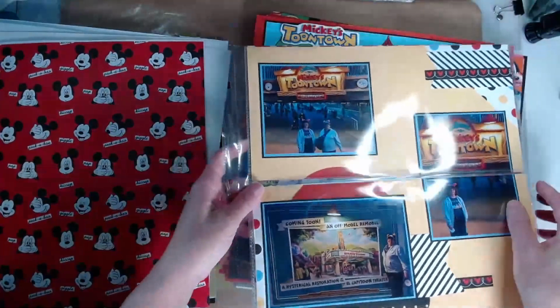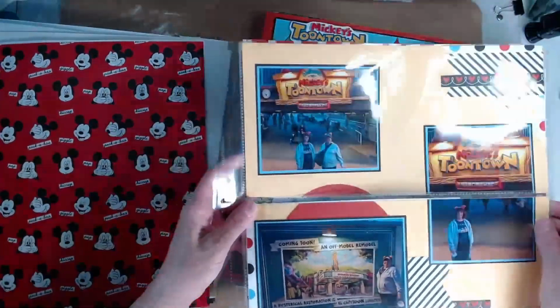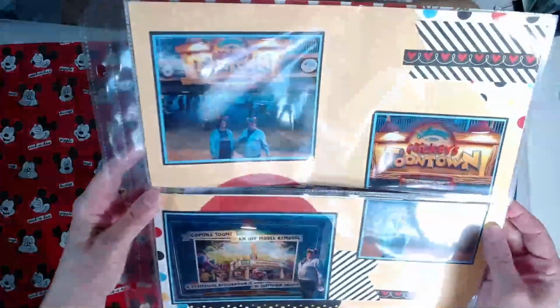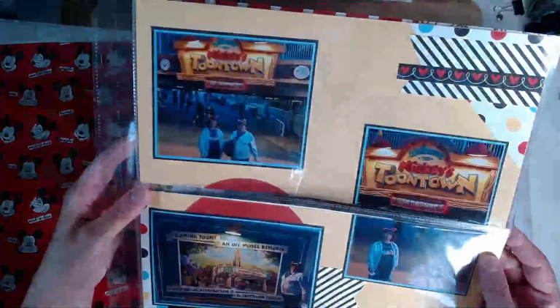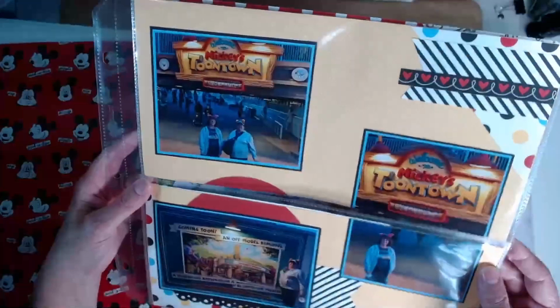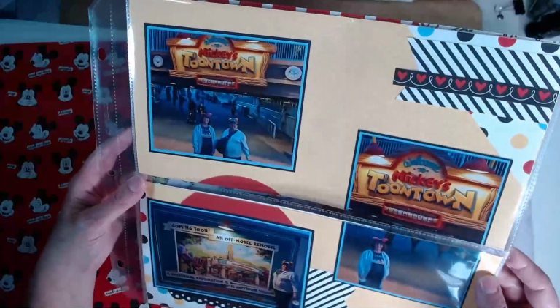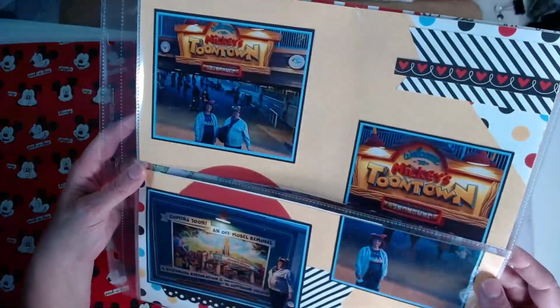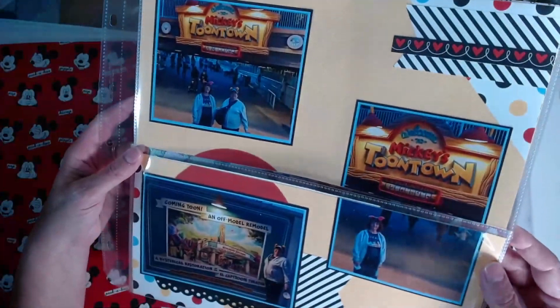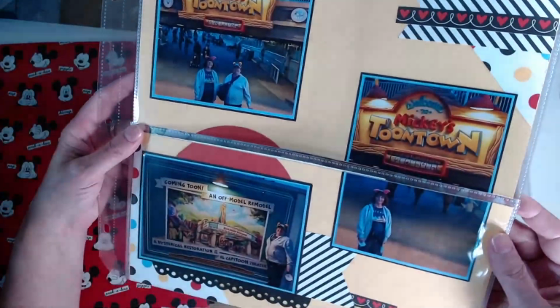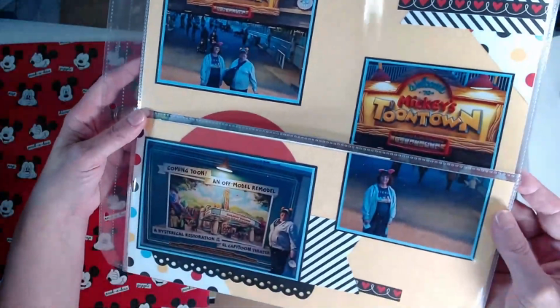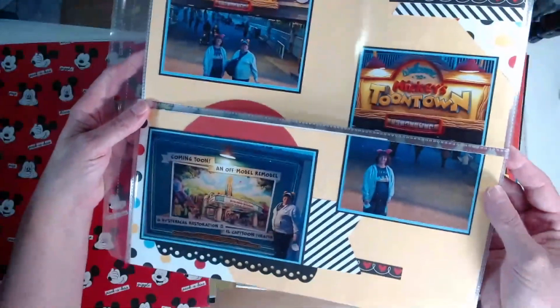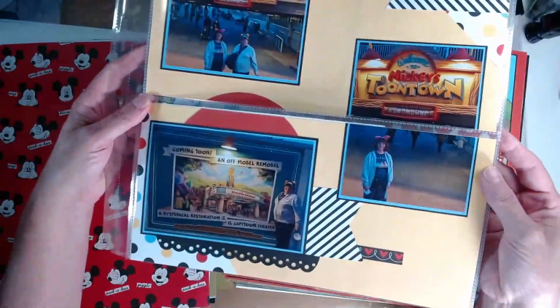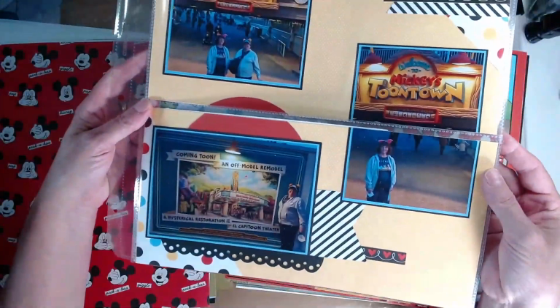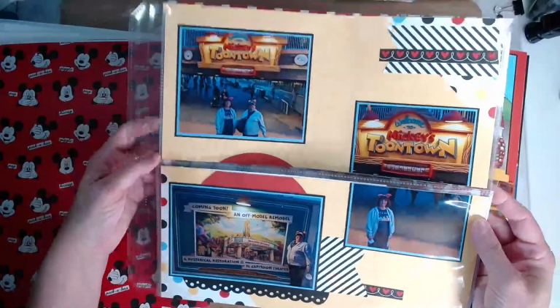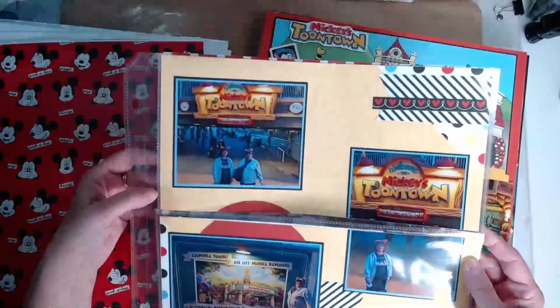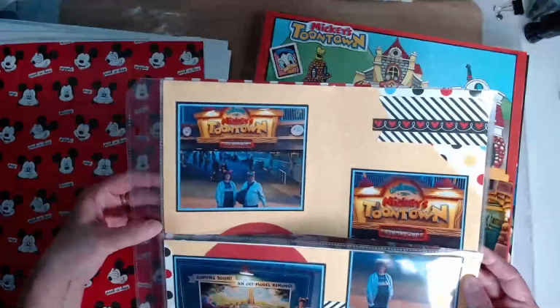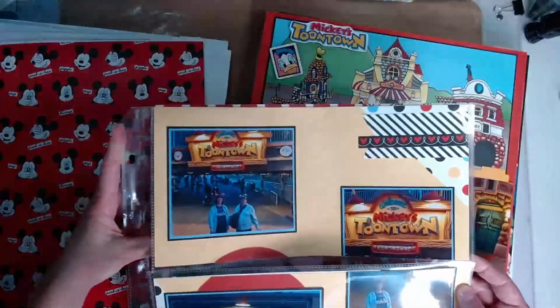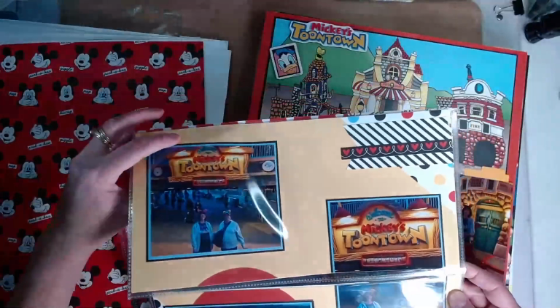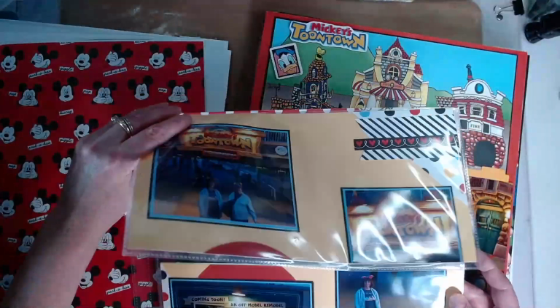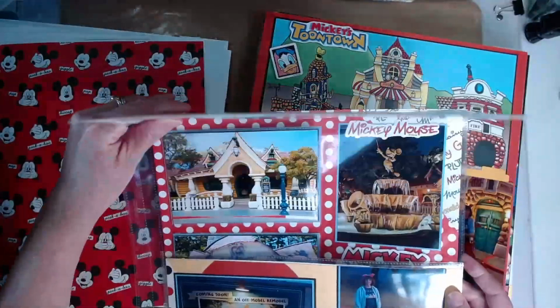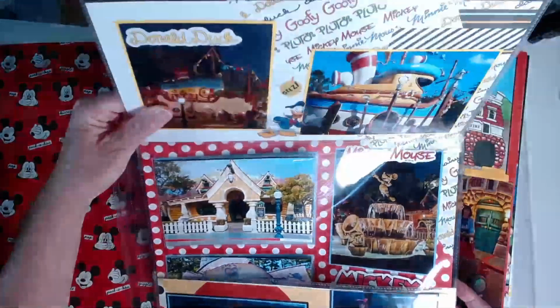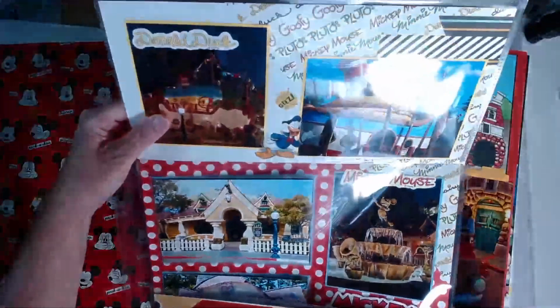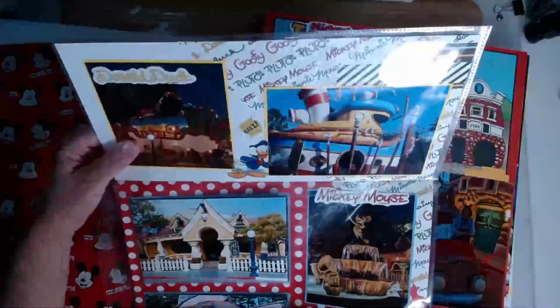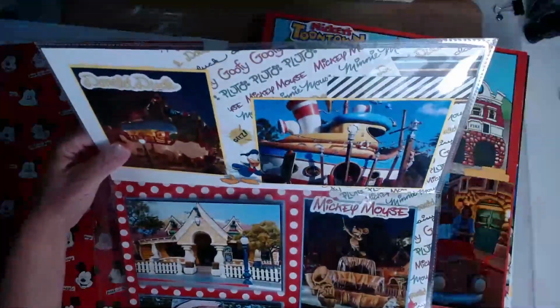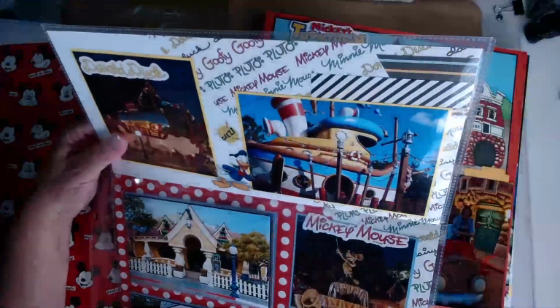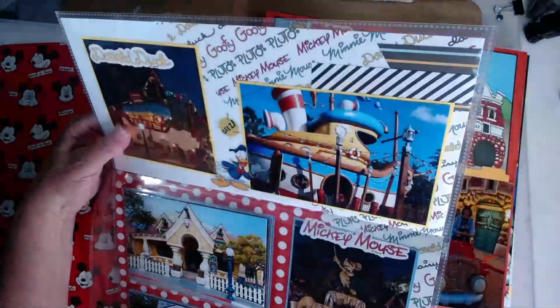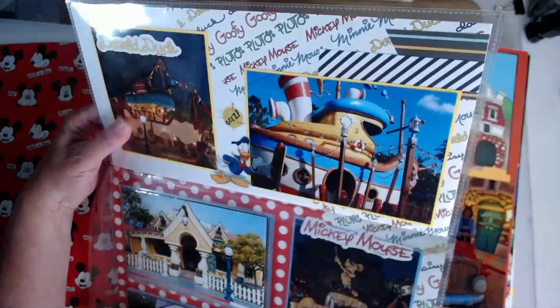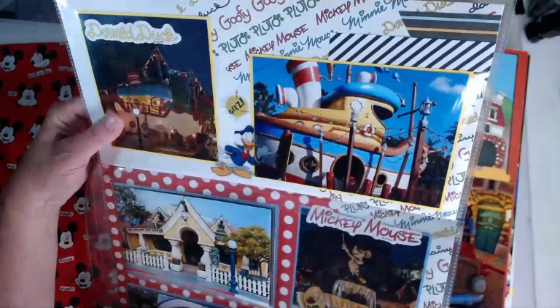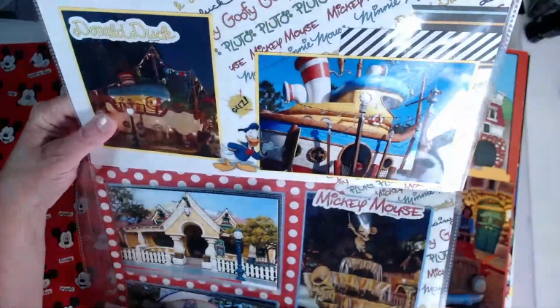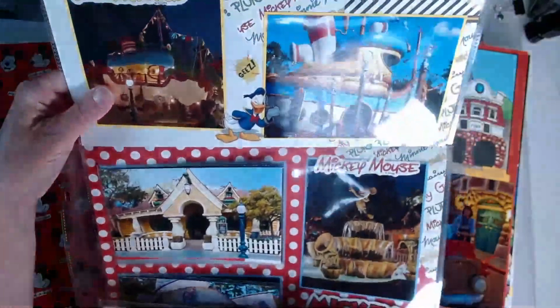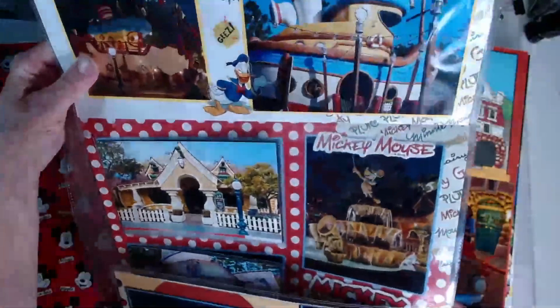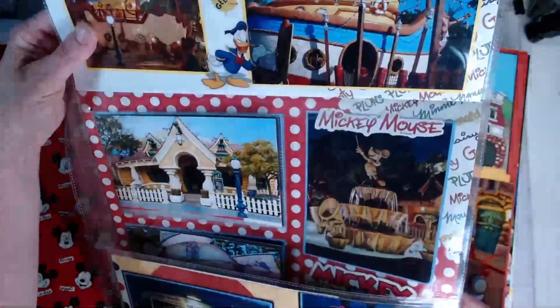I've been collecting my scrapbook supplies inventory for about as long as I've had my oldest son, who will be turning 30 this month.